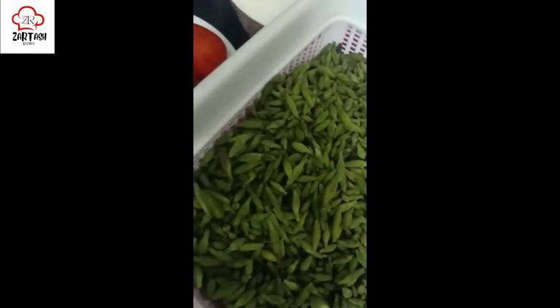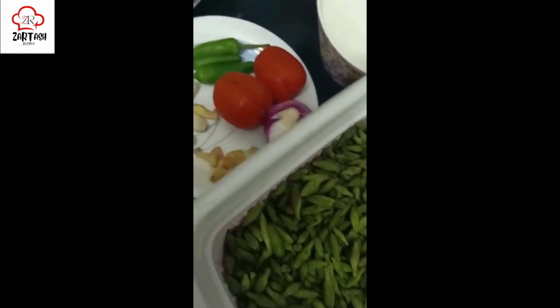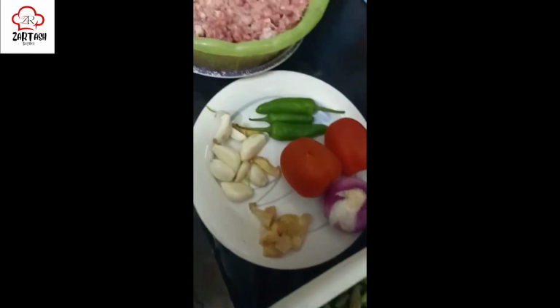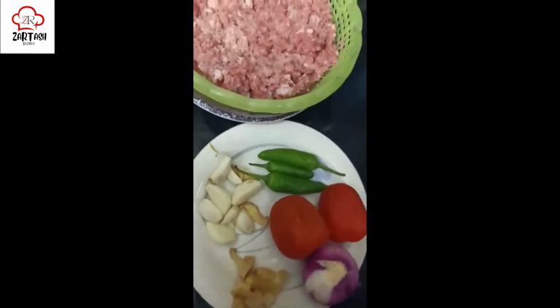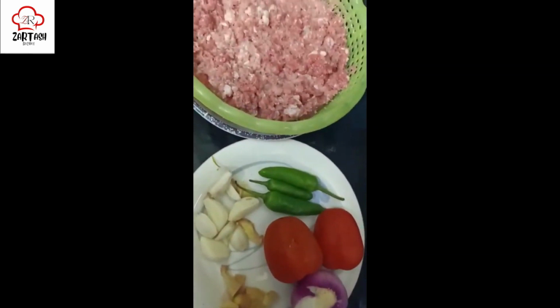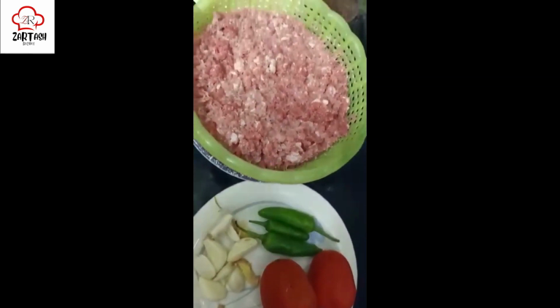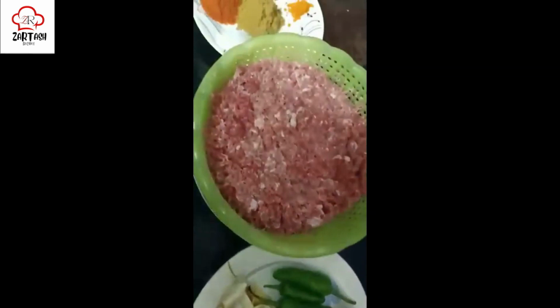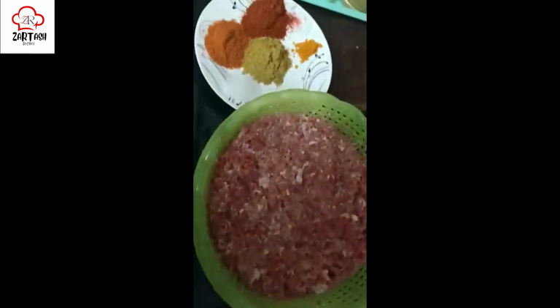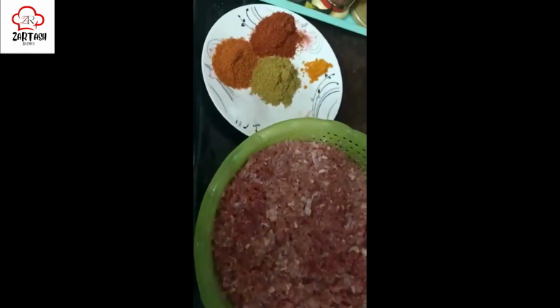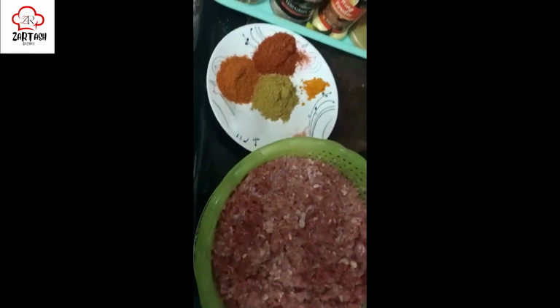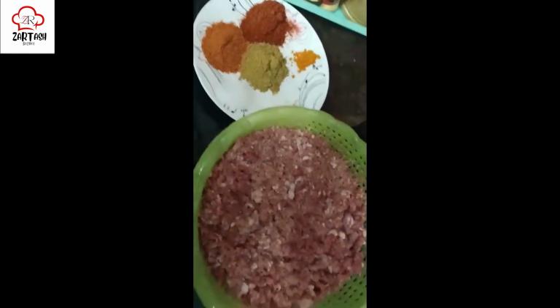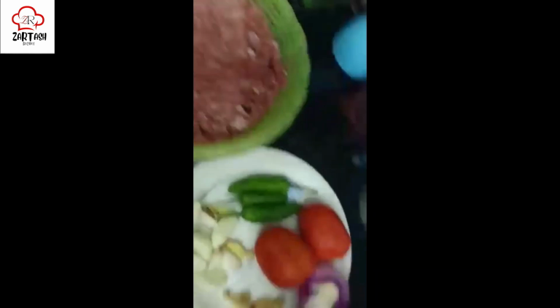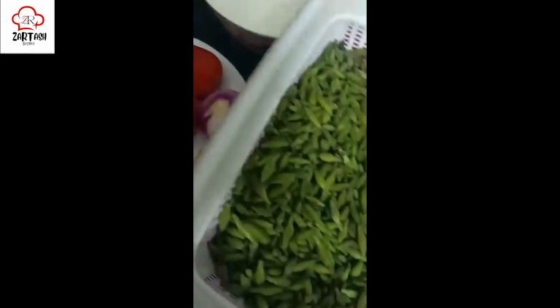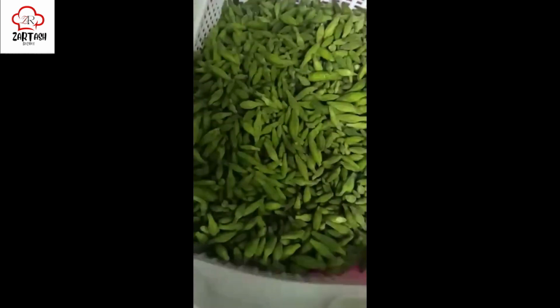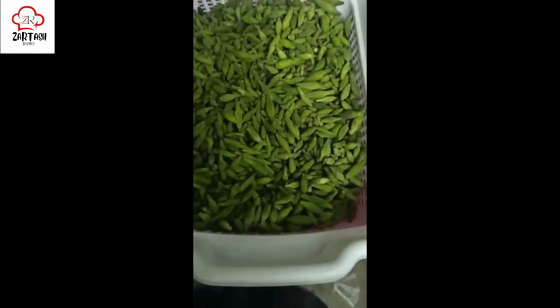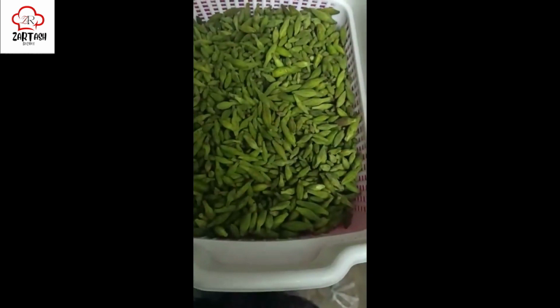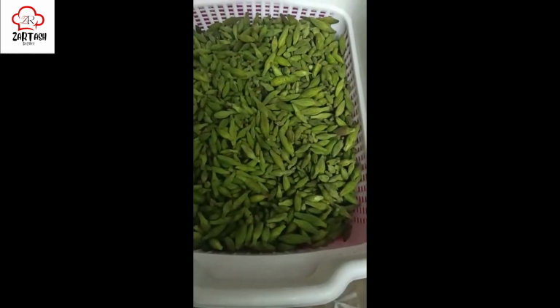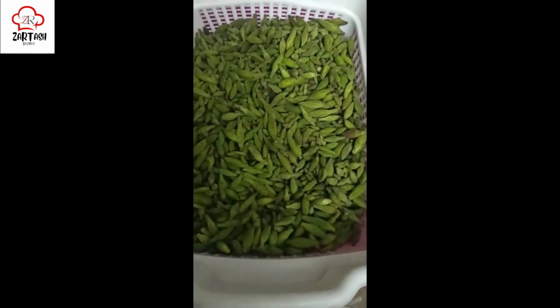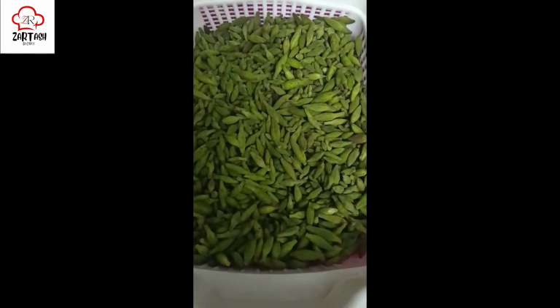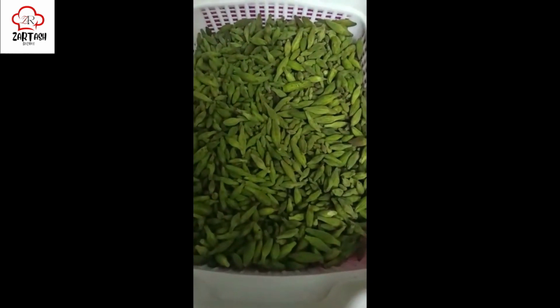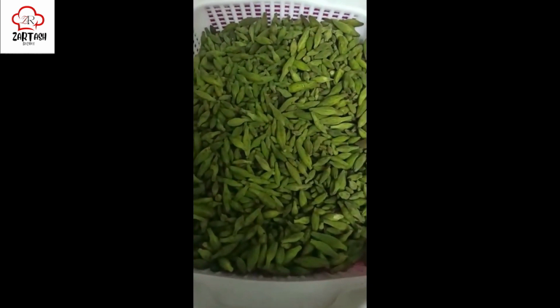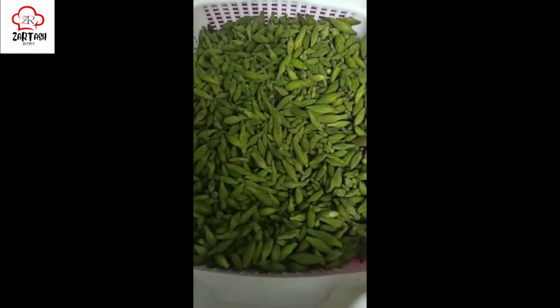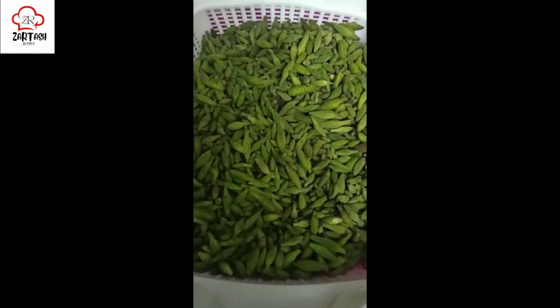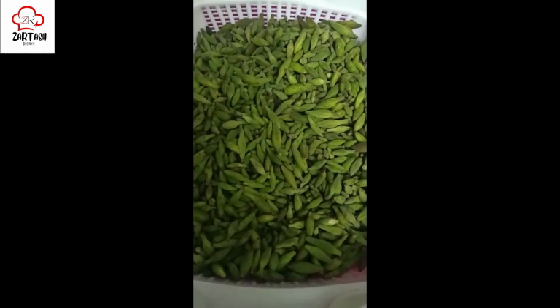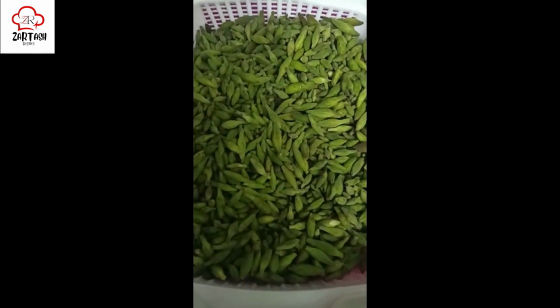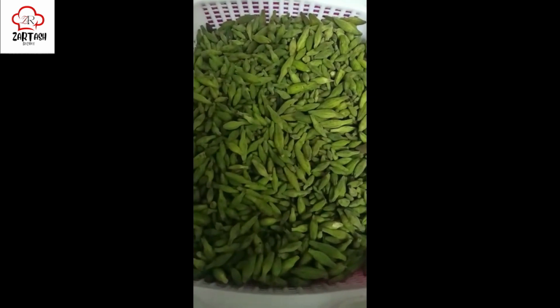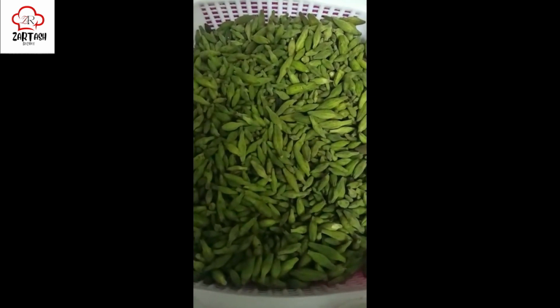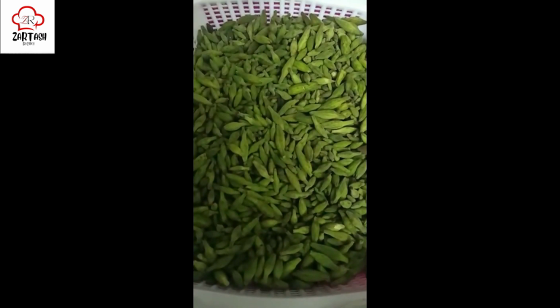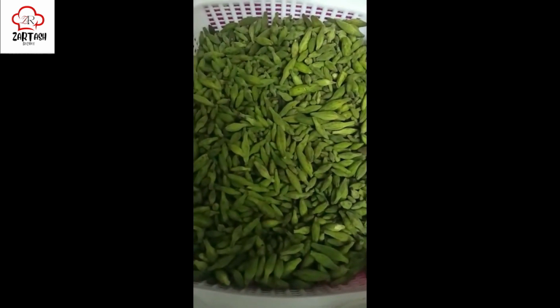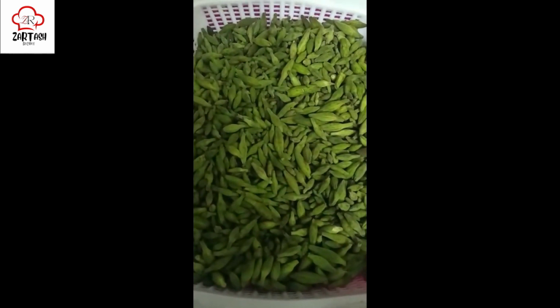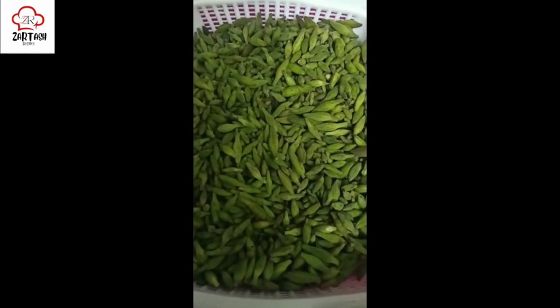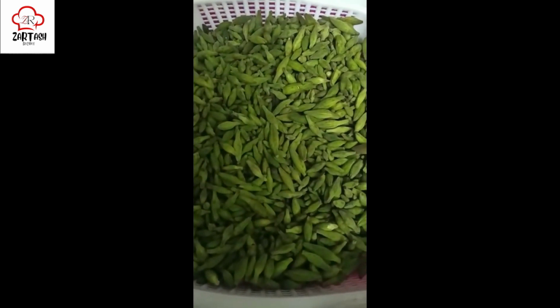This is the season of Kachanaar. I will tell you the ingredients. This is 1 kg Kachanaar — I have cleaned it, and it is now about 650–700 grams.